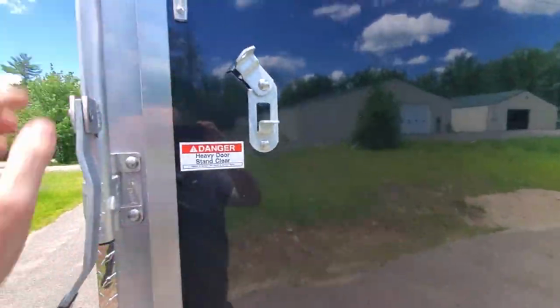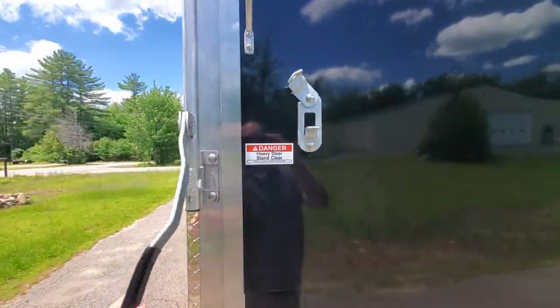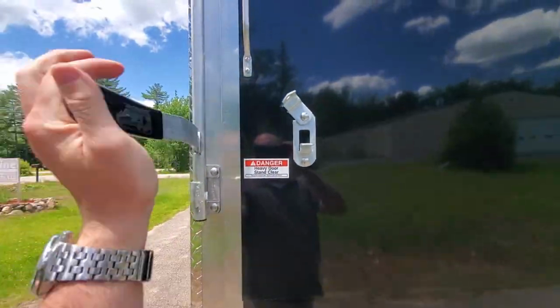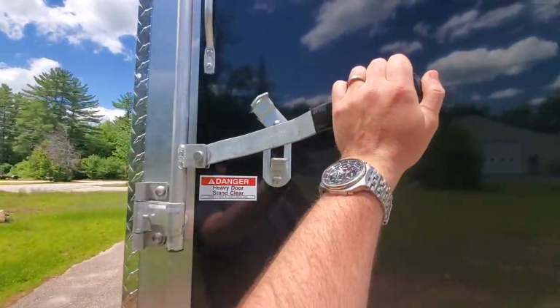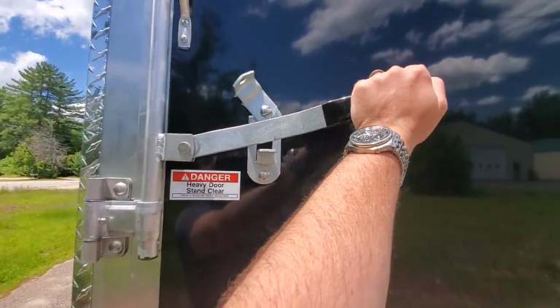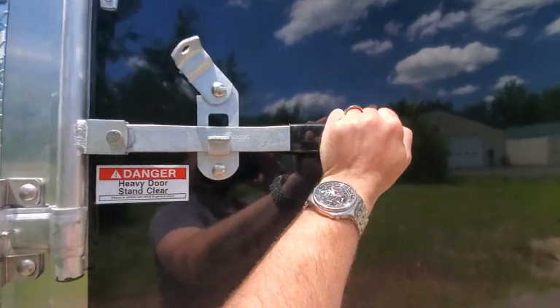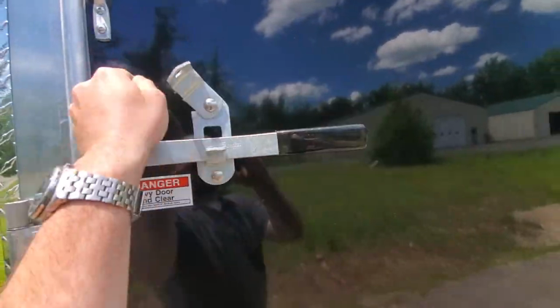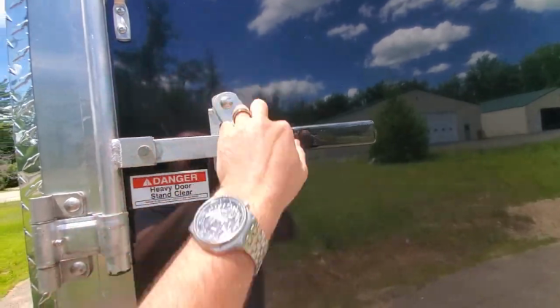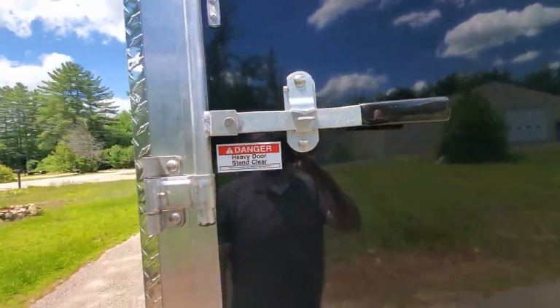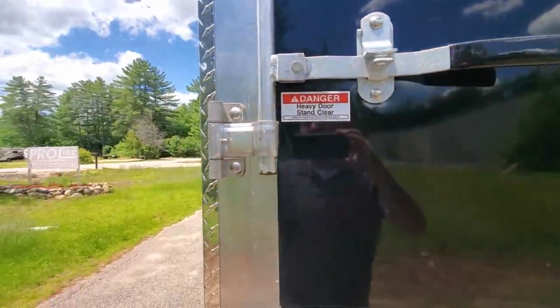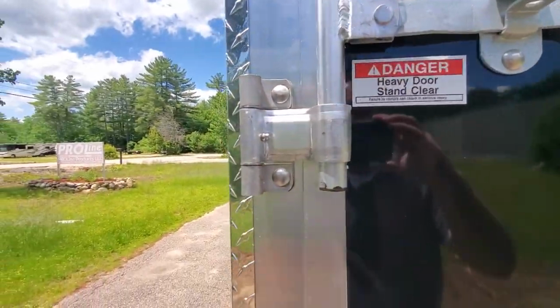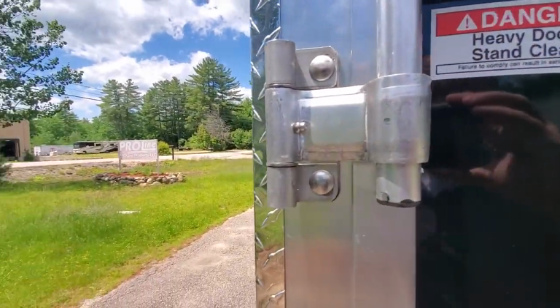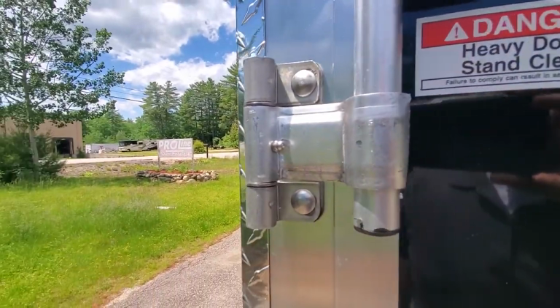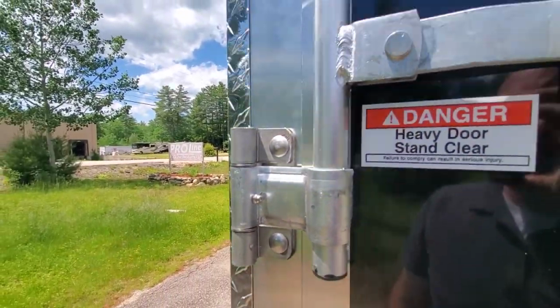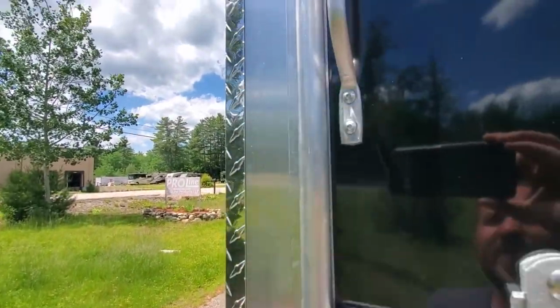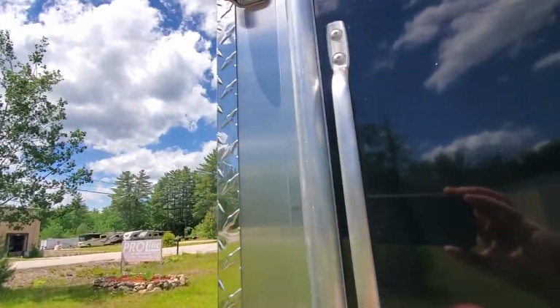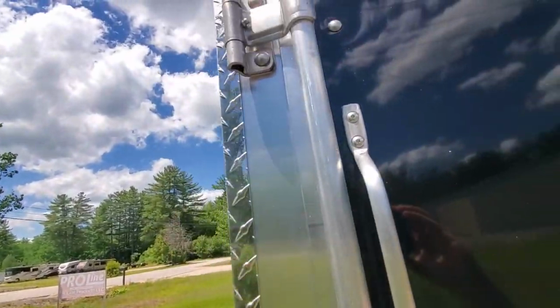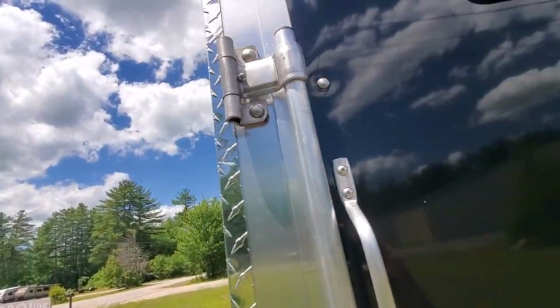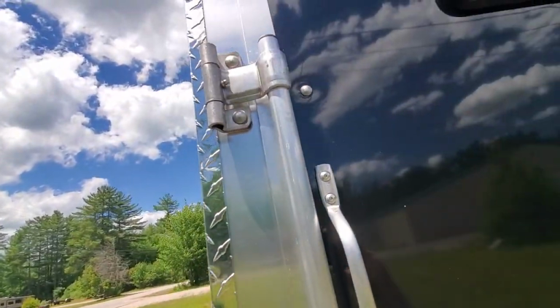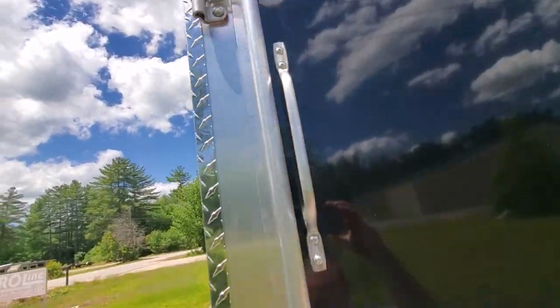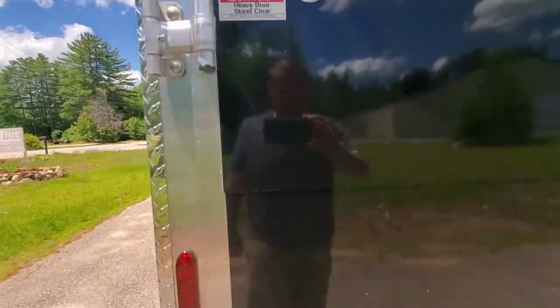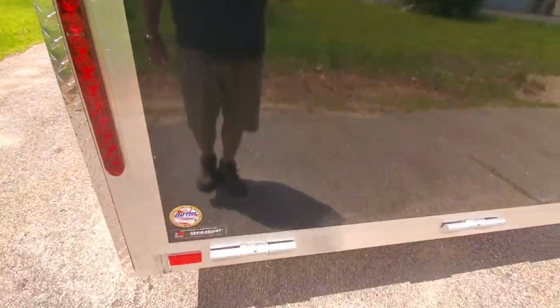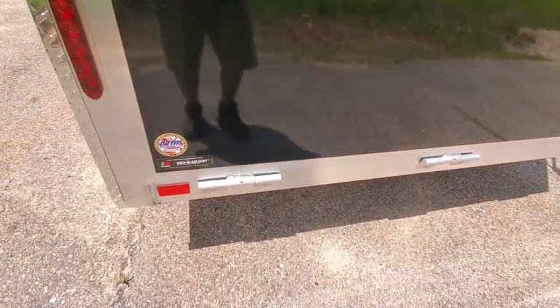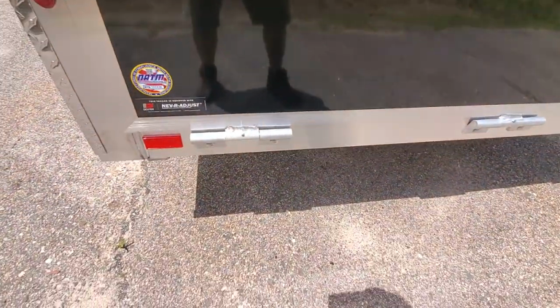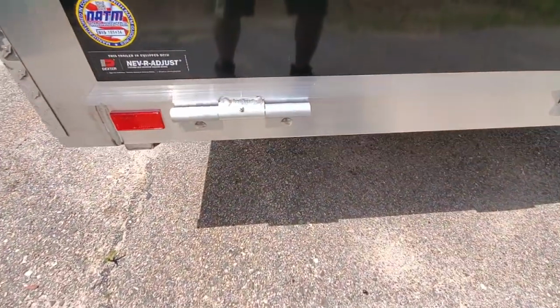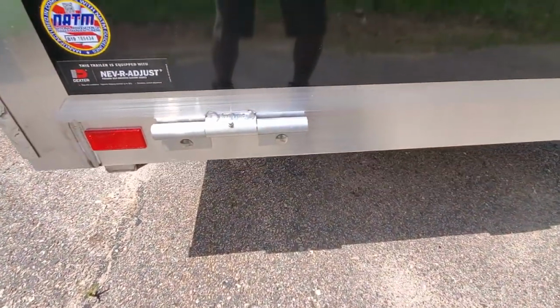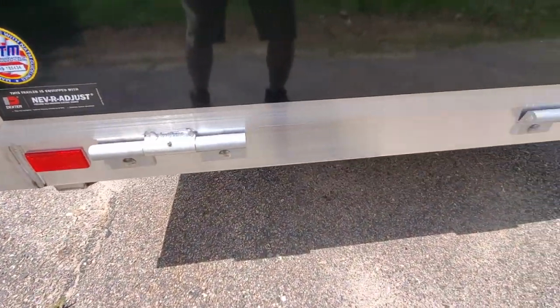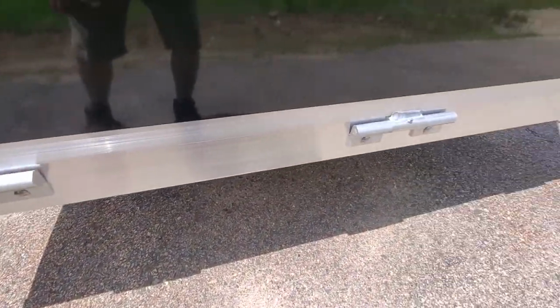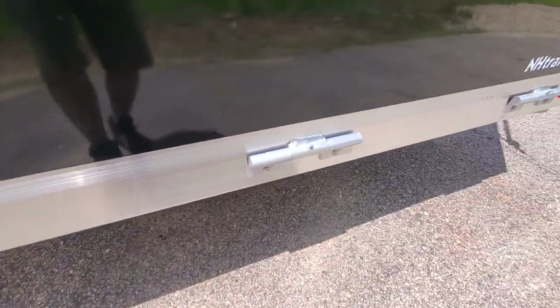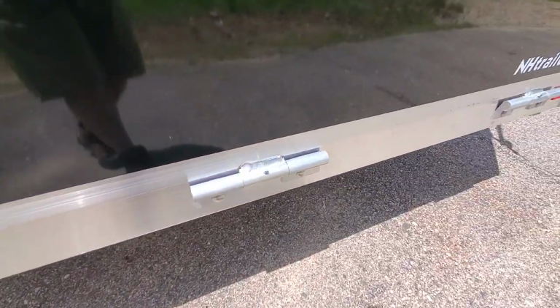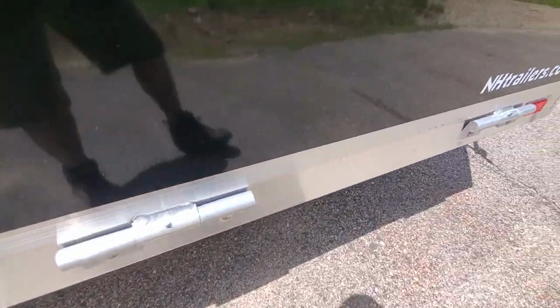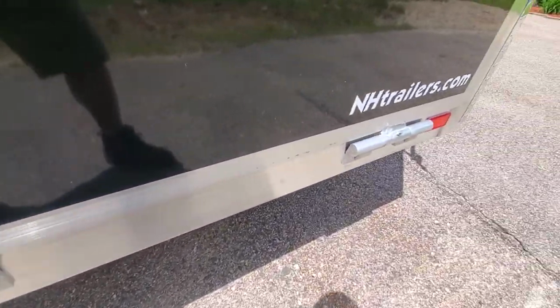The ramp door closes with the bar lock. Bar locks do have grease fittings on them, as do both hinges. The lower hinges are aluminum weld-on hinges that also have grease fittings on them.